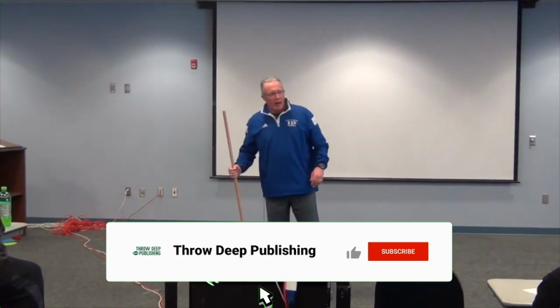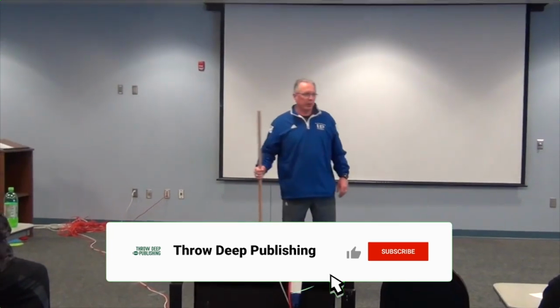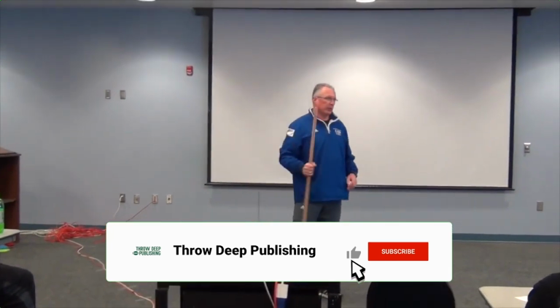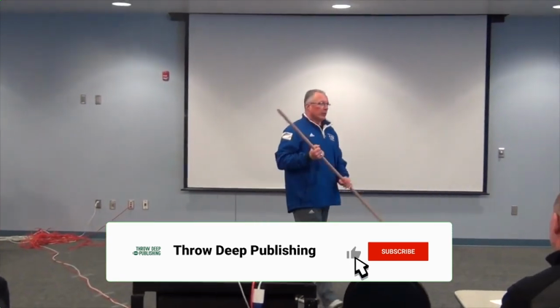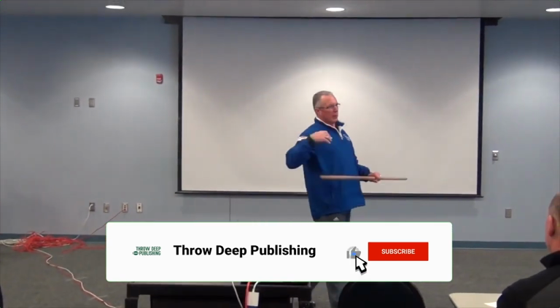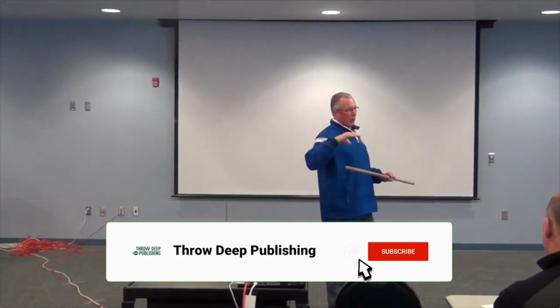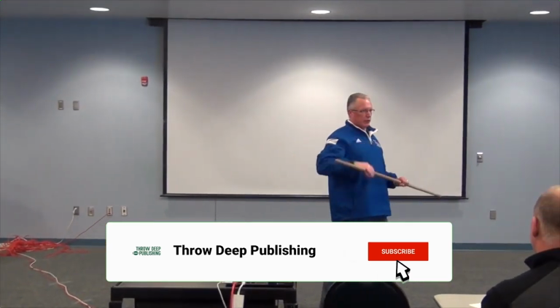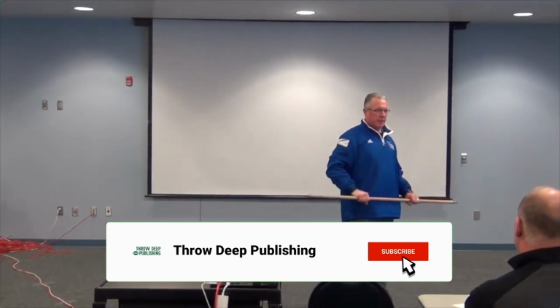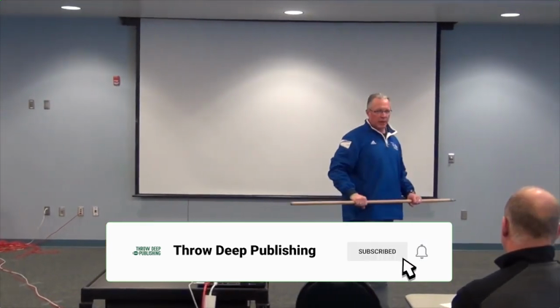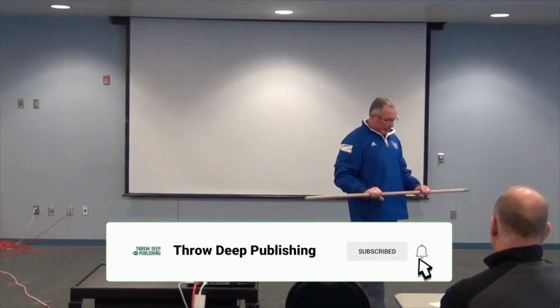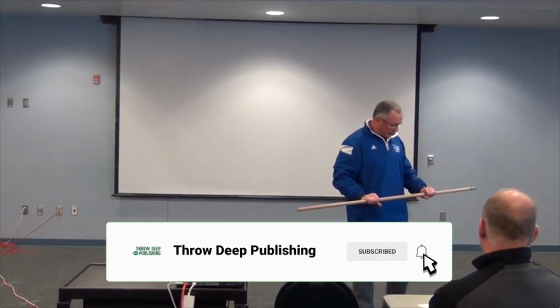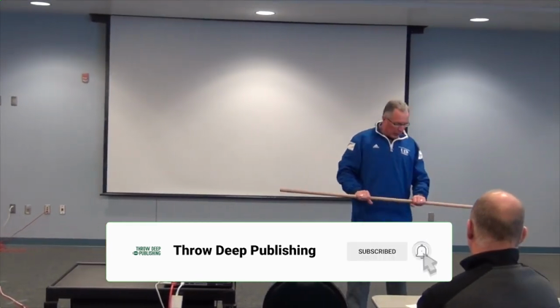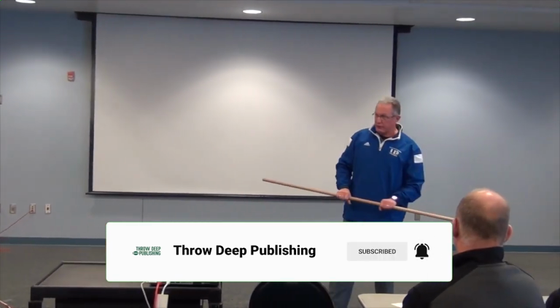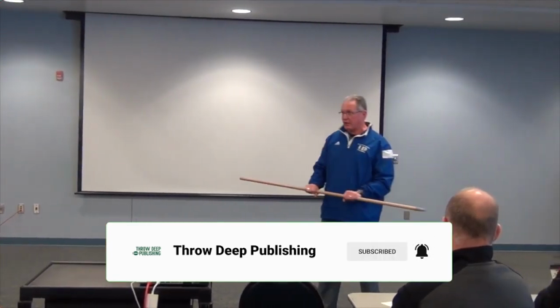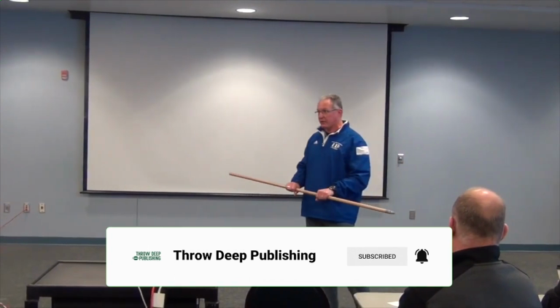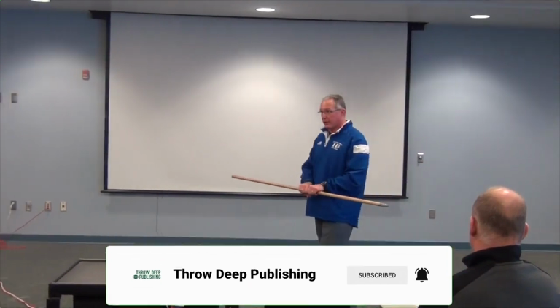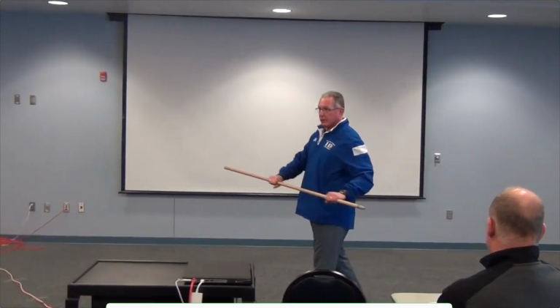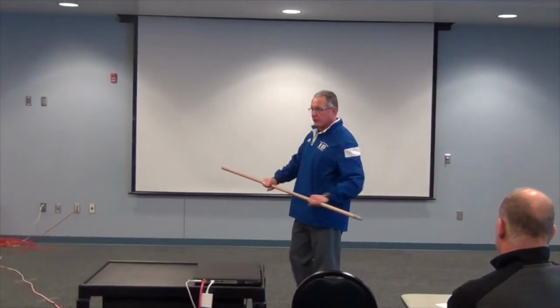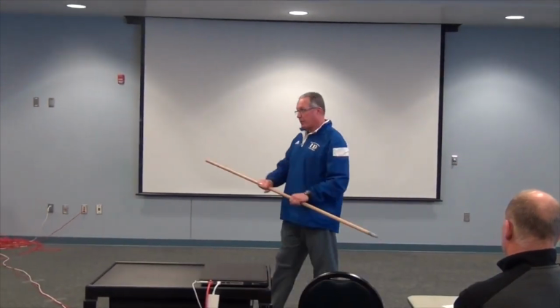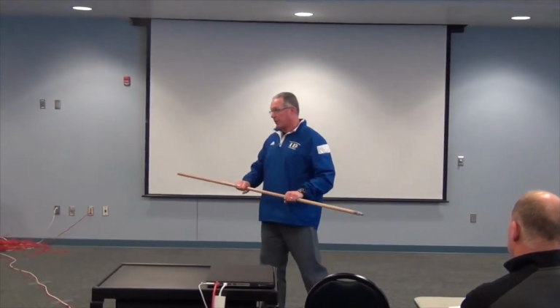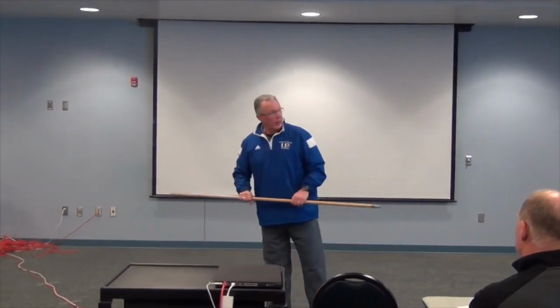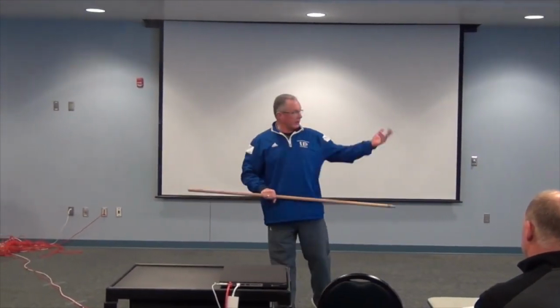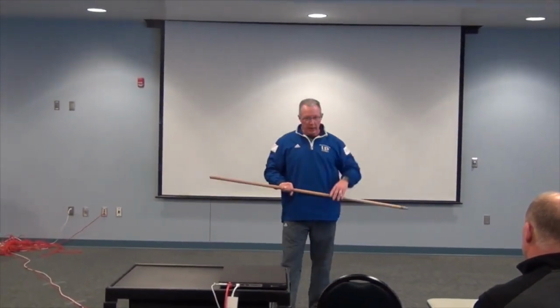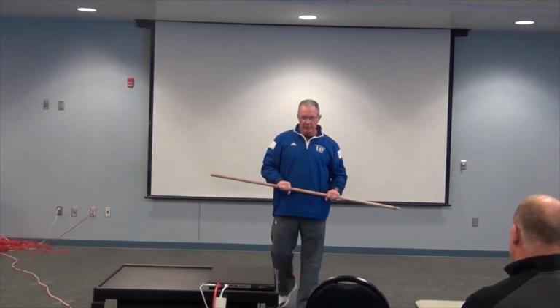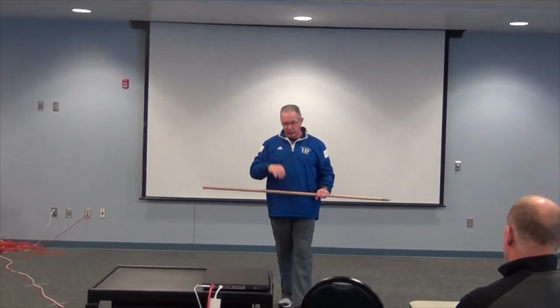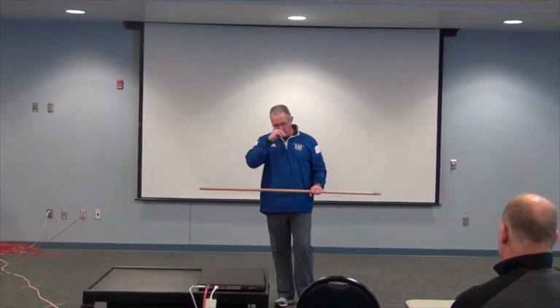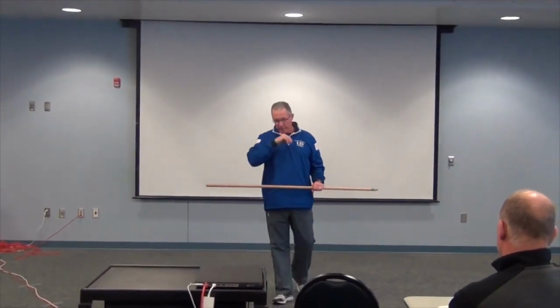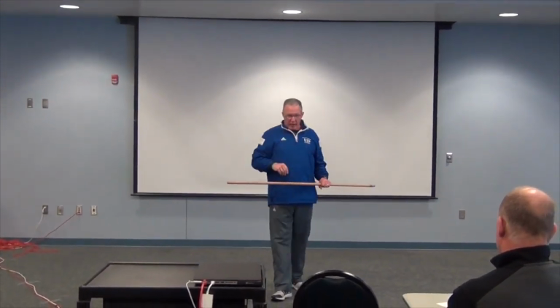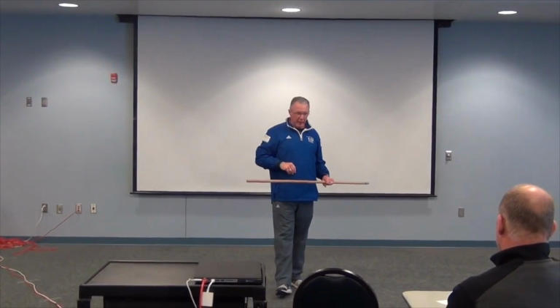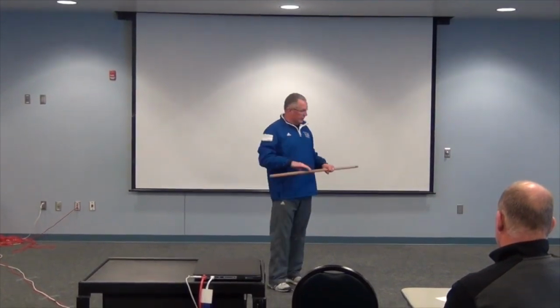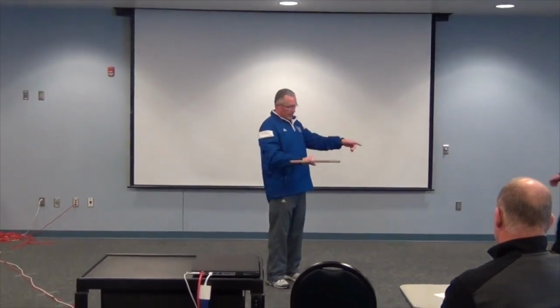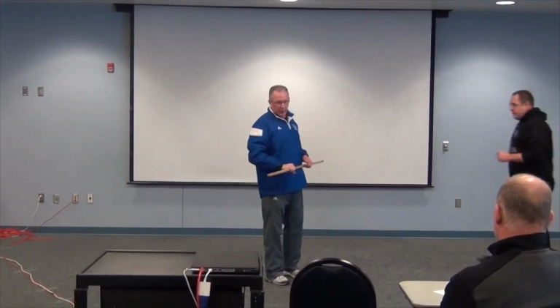We're talking about the shoulders, and I'm actually in the process of designing something with PVC piping. Alright, Ski, come on out, you're going to work with me on this. You're going to stand right there.